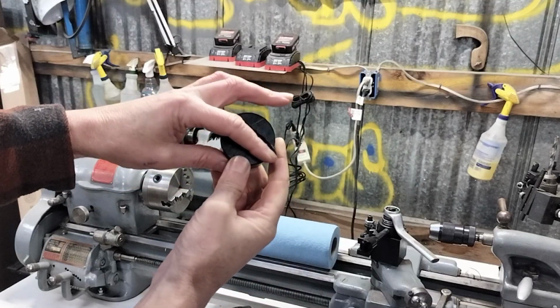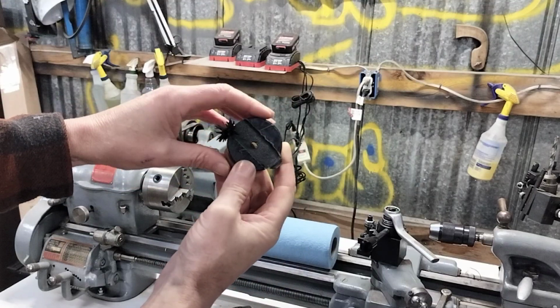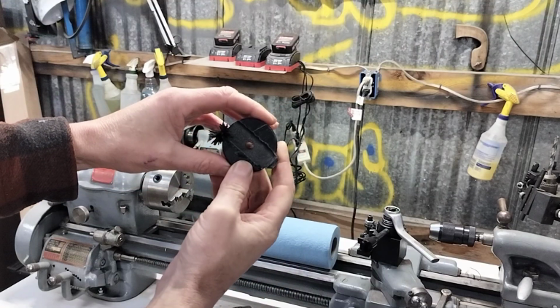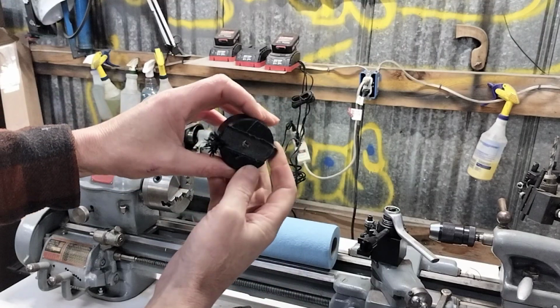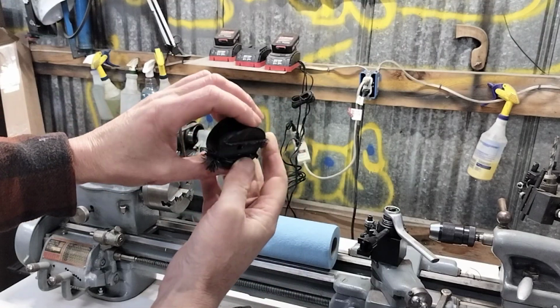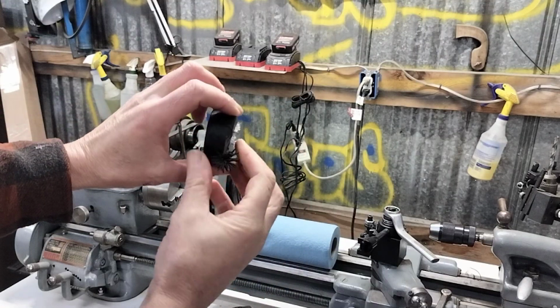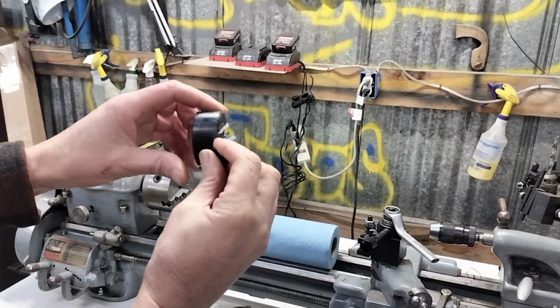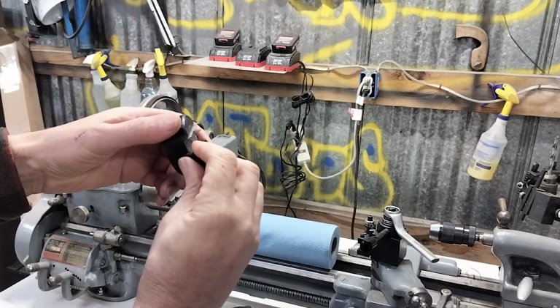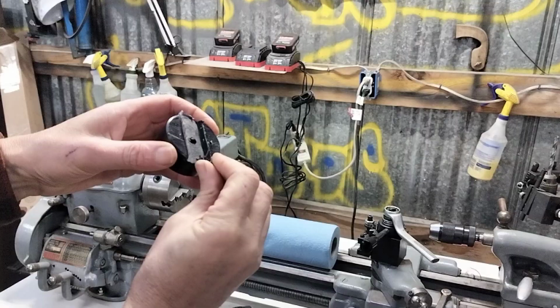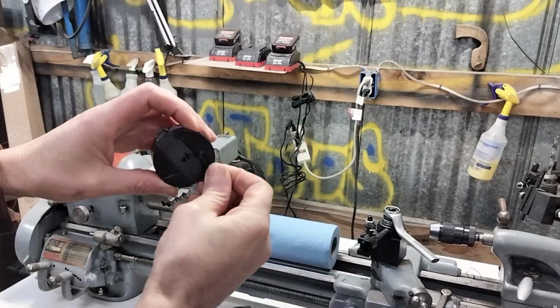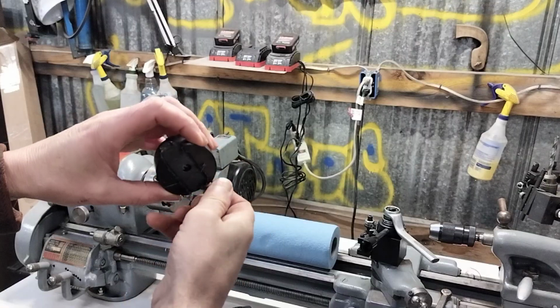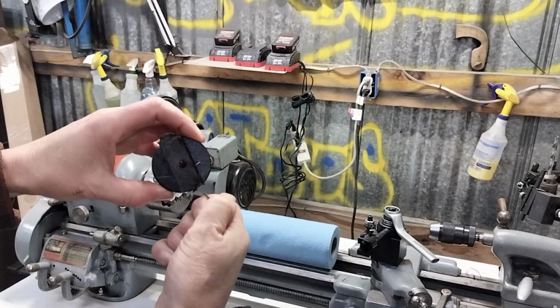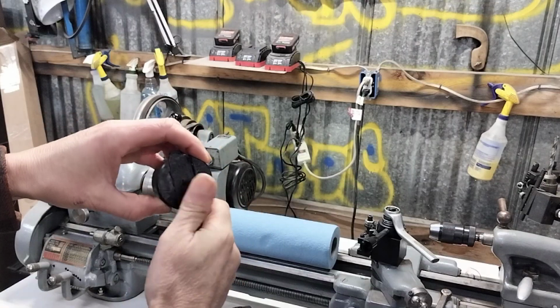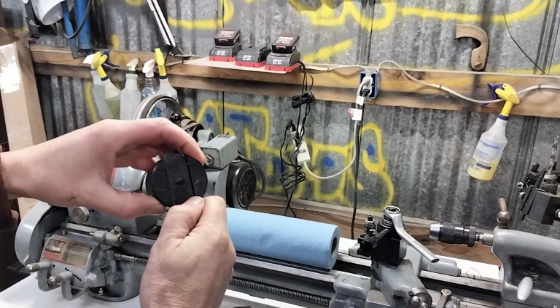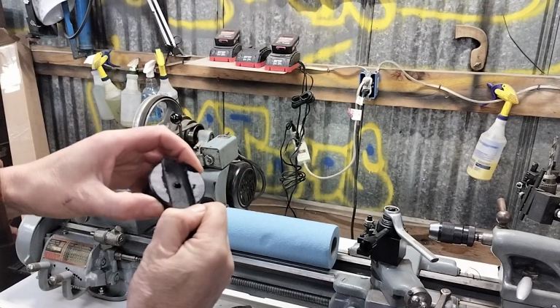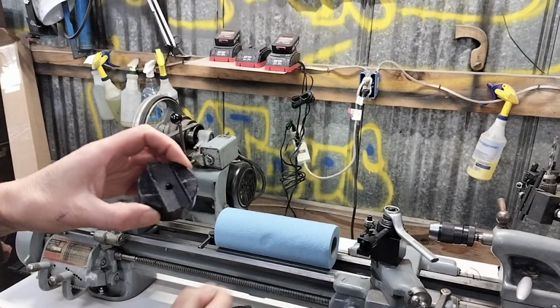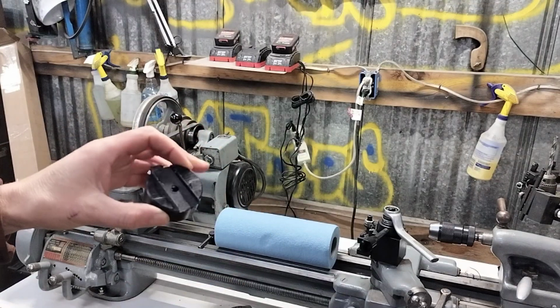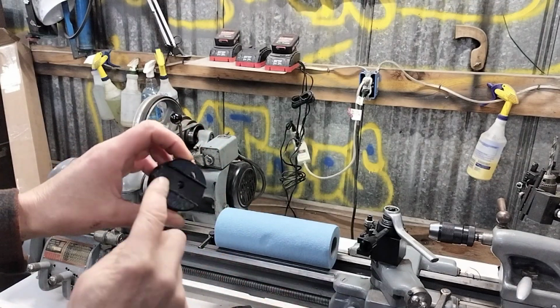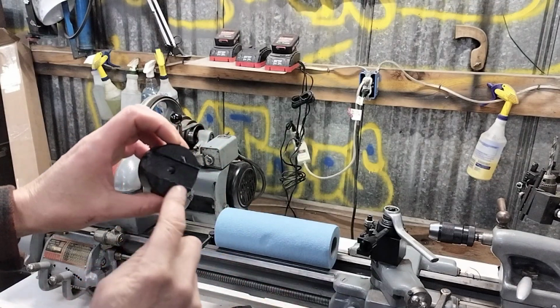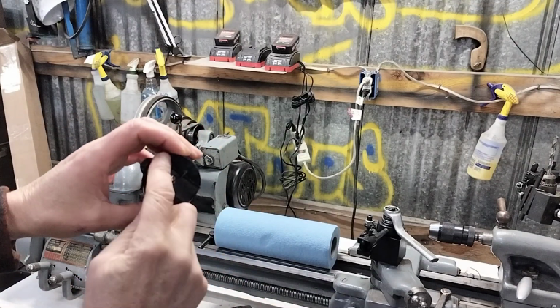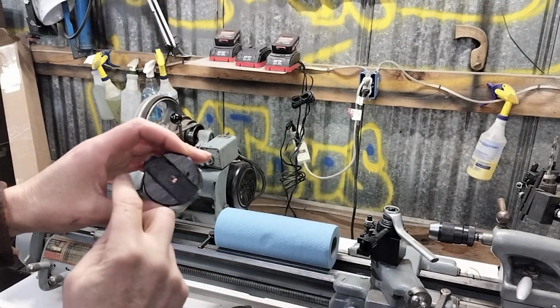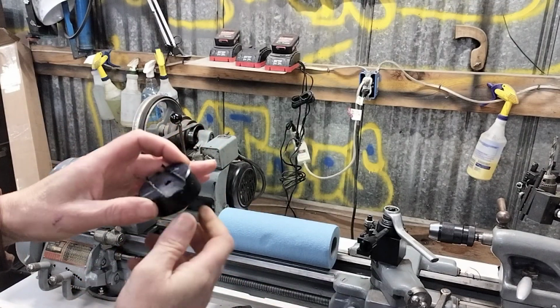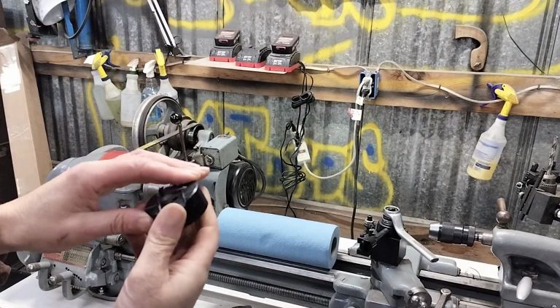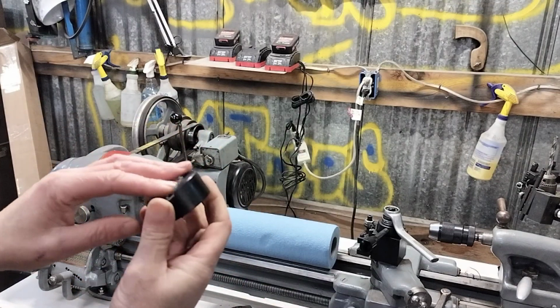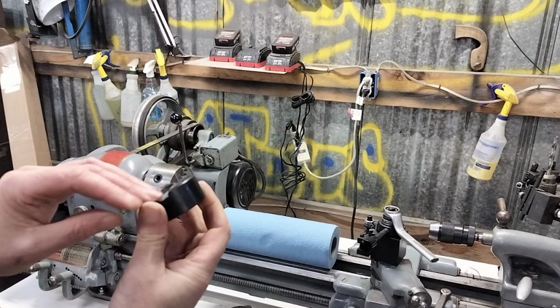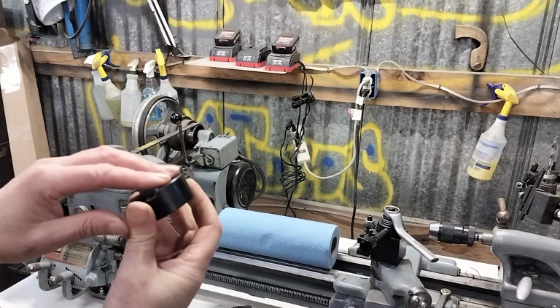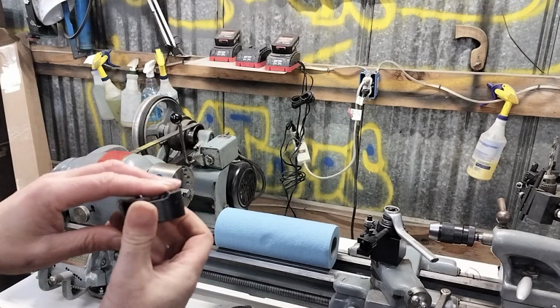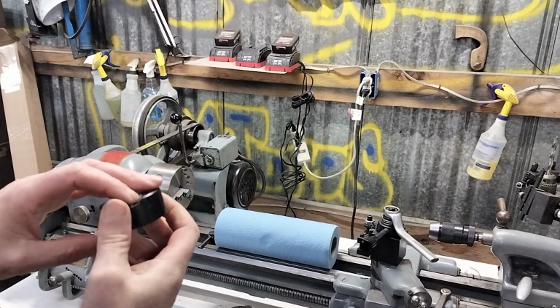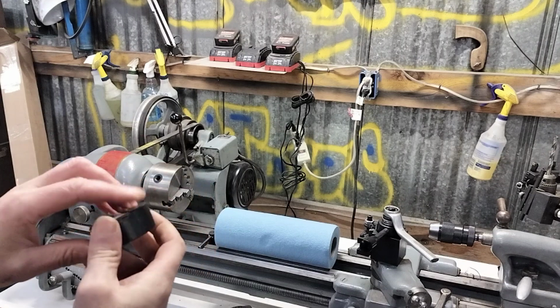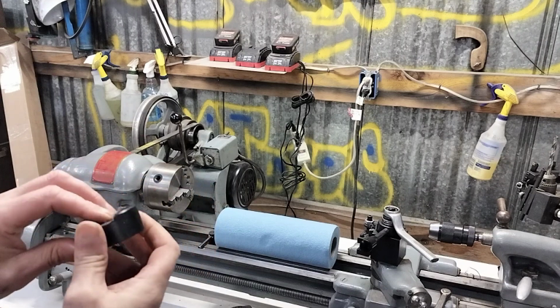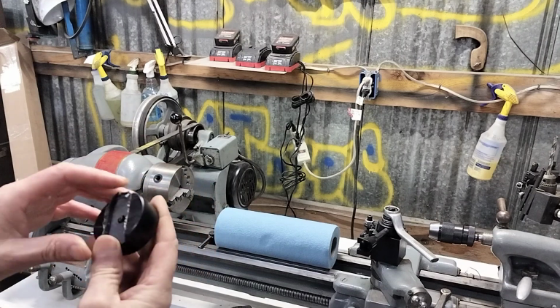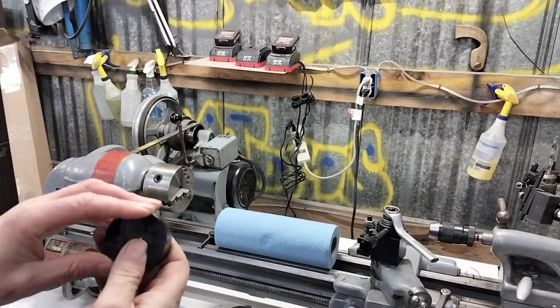I'm running the cutter through here to create the channel. You can see it raises a real nasty burr at the very end. I go through and clean all this stuff up with a razor knife.